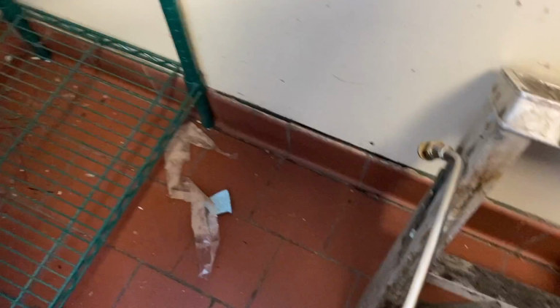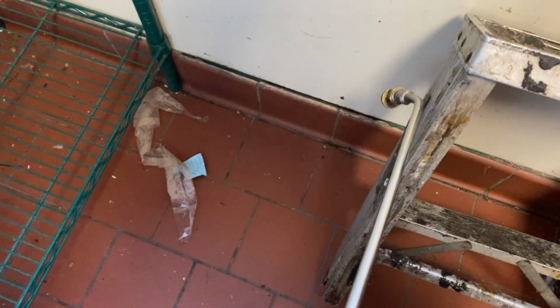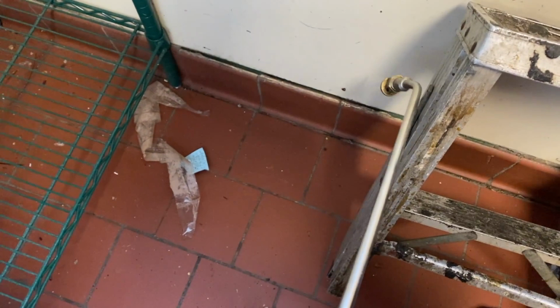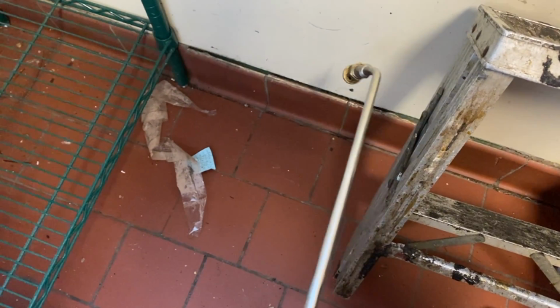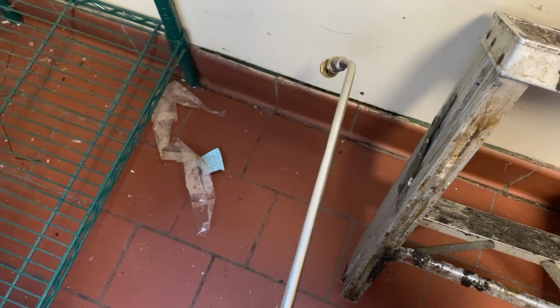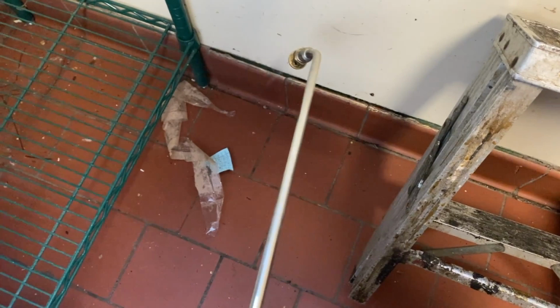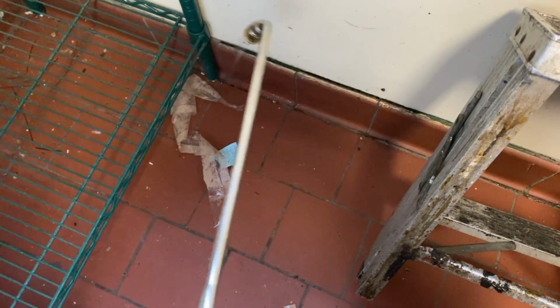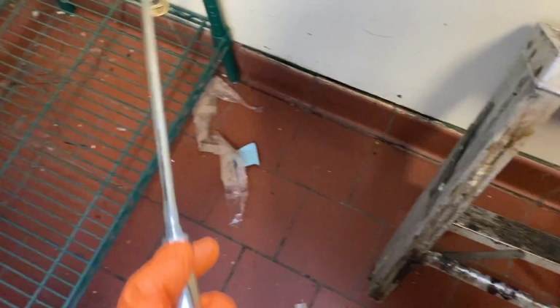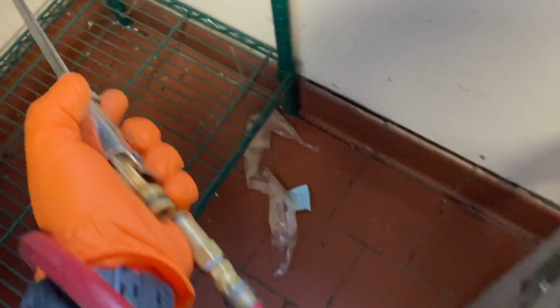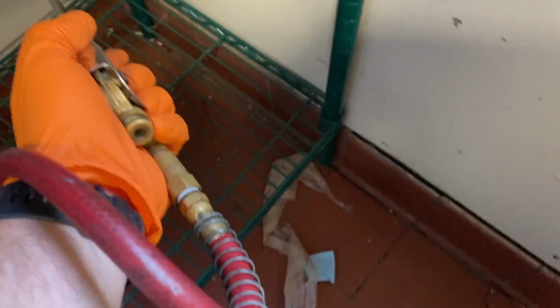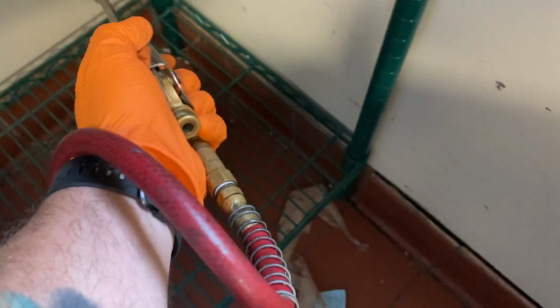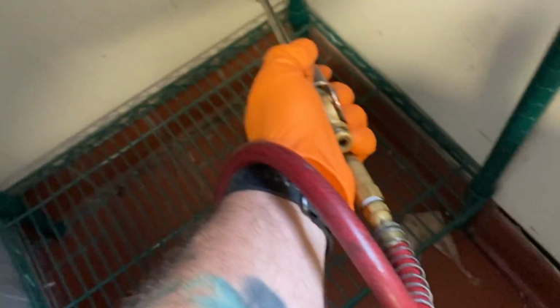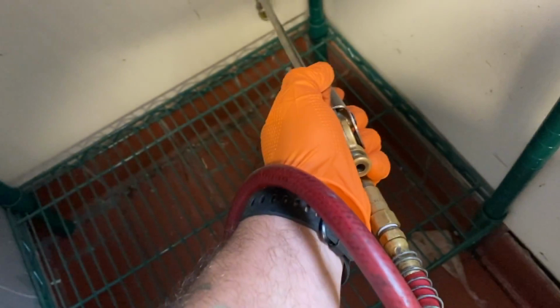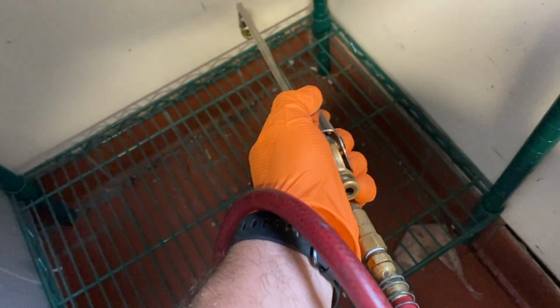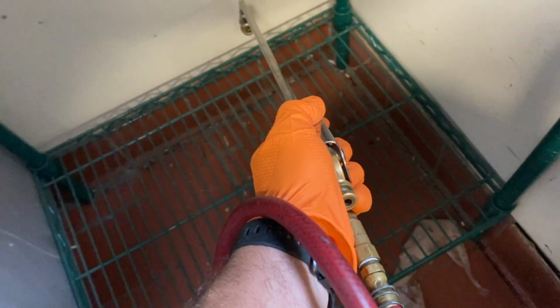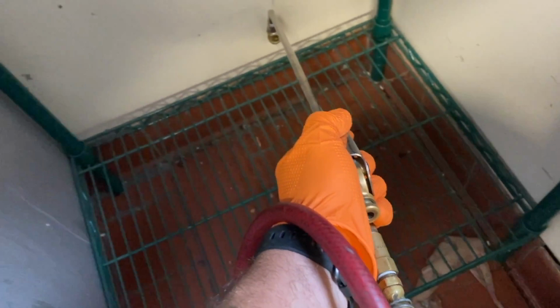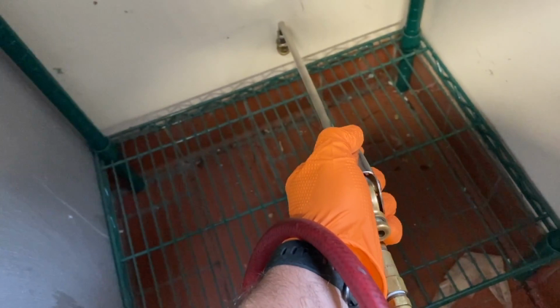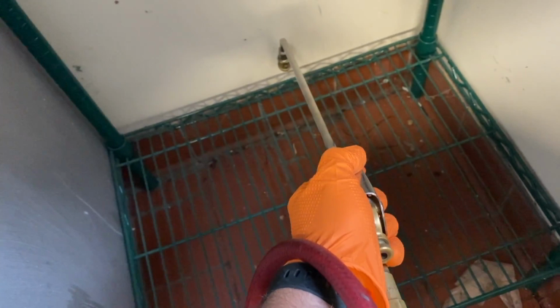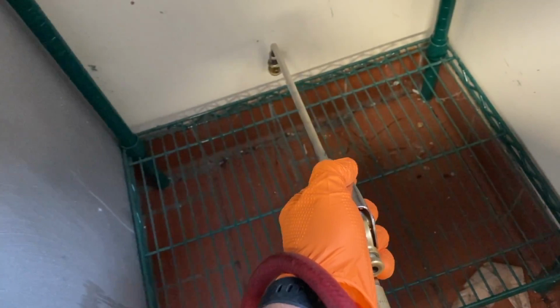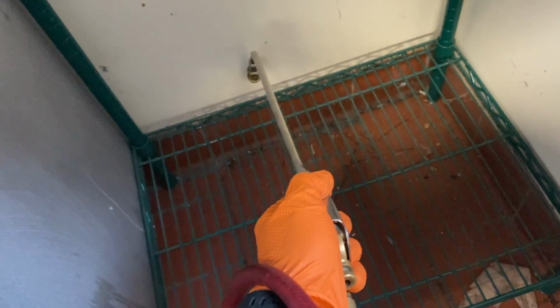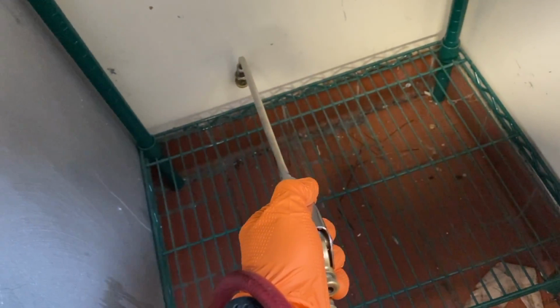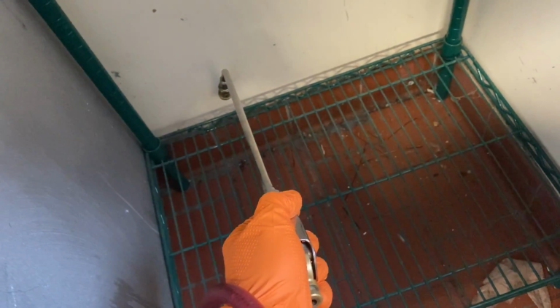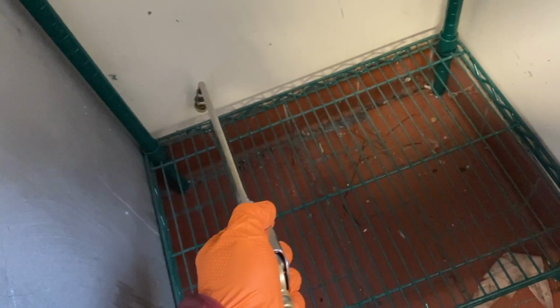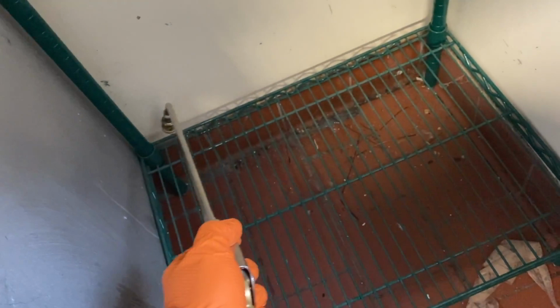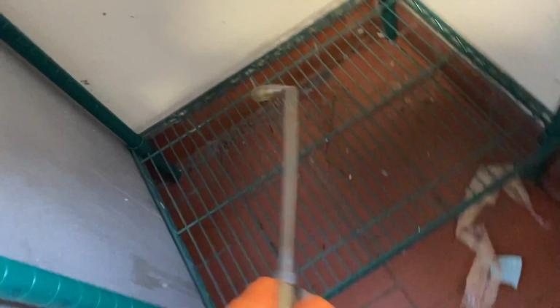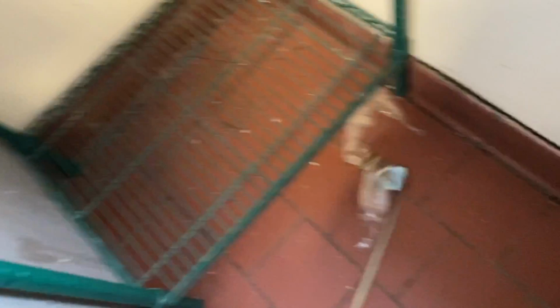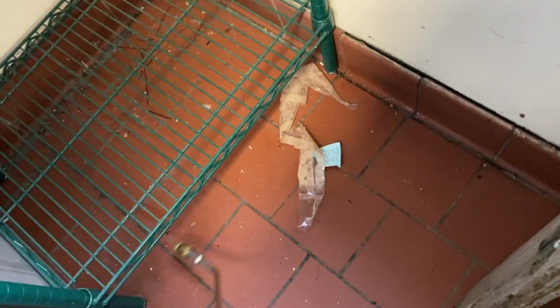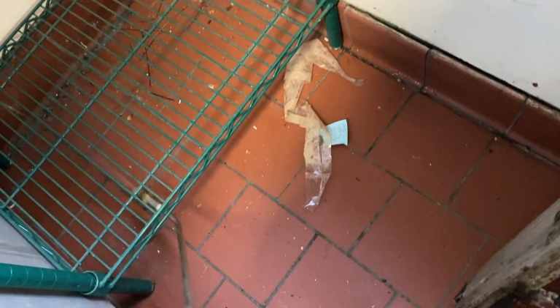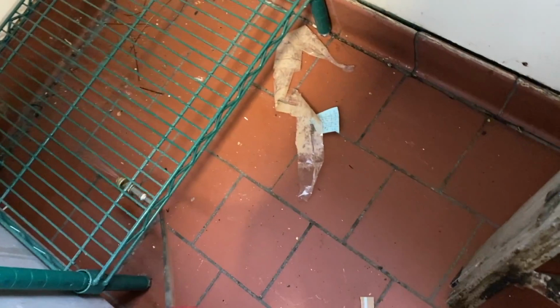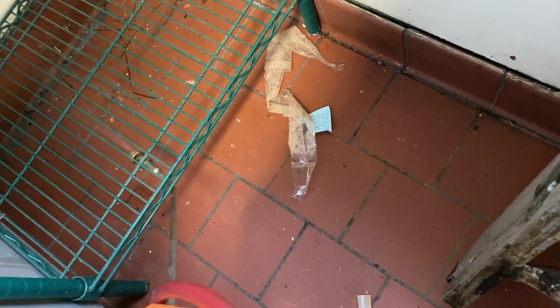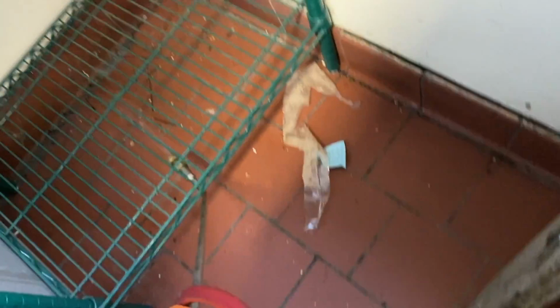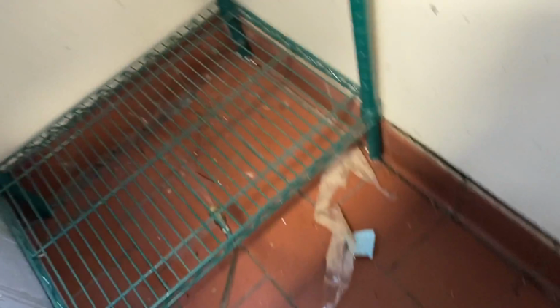We're going to treat this area and all the gaps and crevices throughout the building with a residual application. Once the cockroaches come in contact with this treatment, a short while later, they will be exterminated.